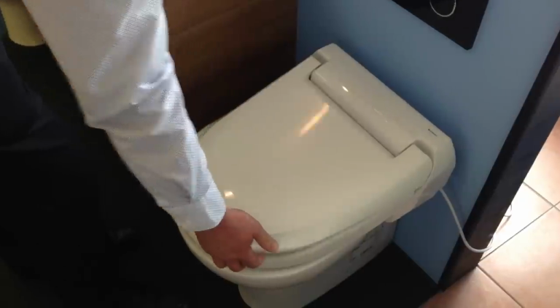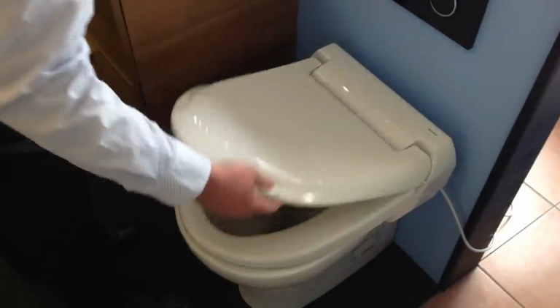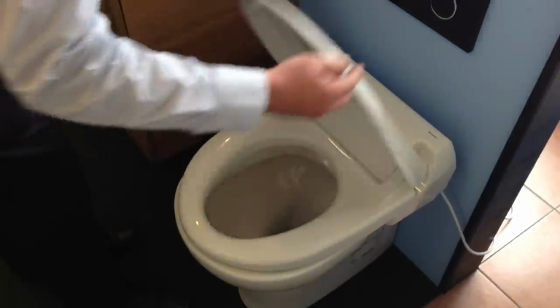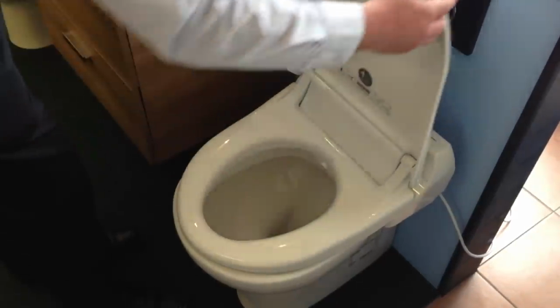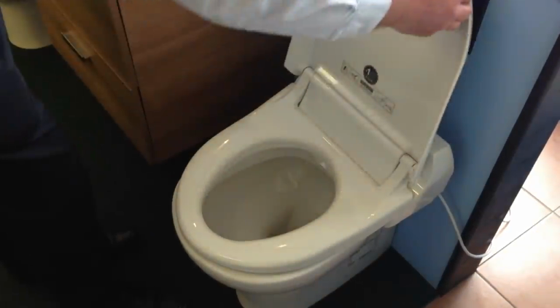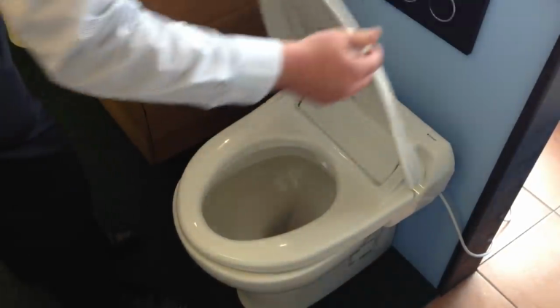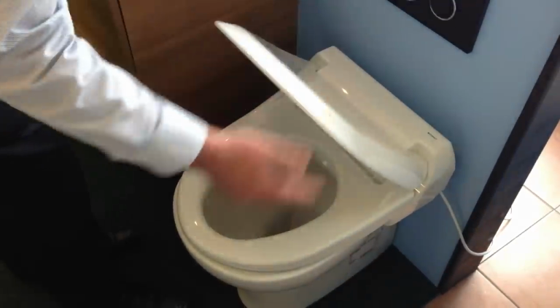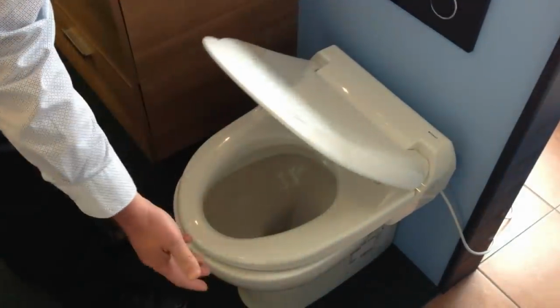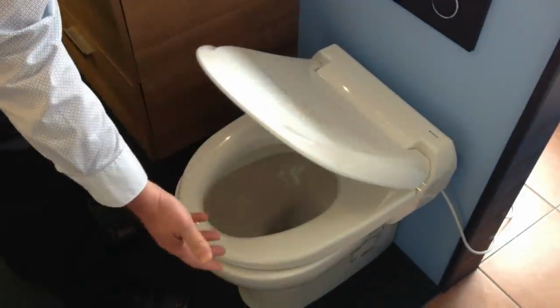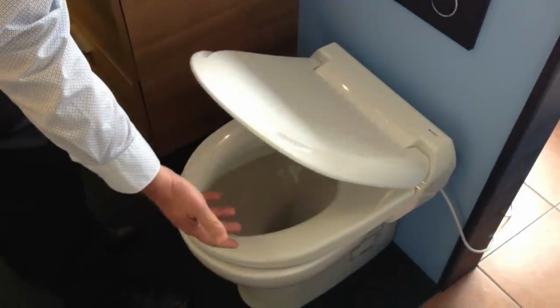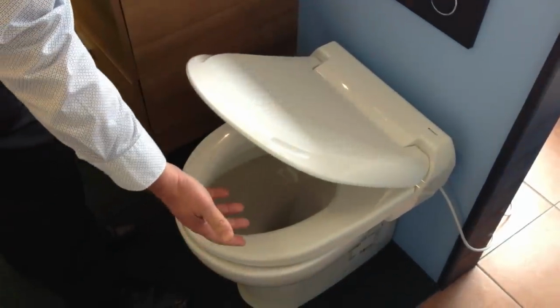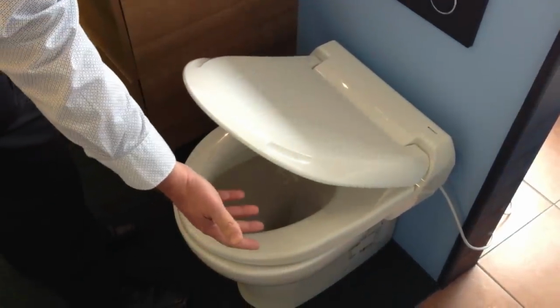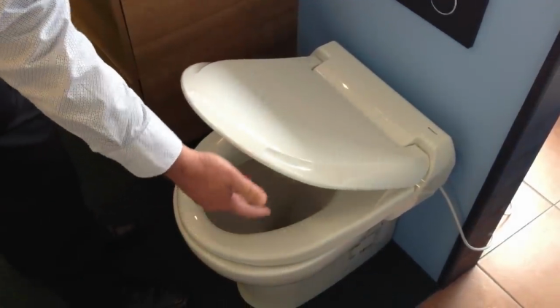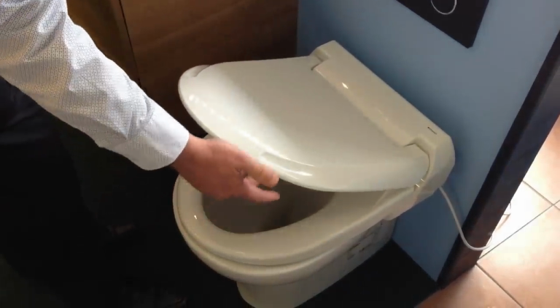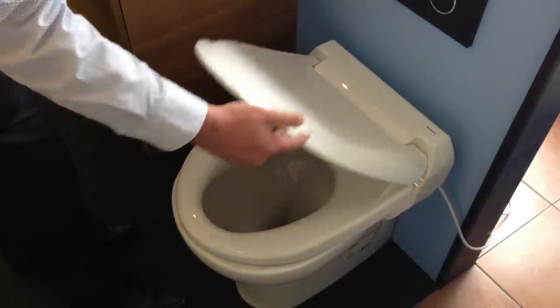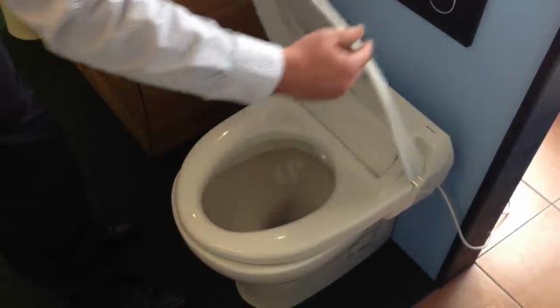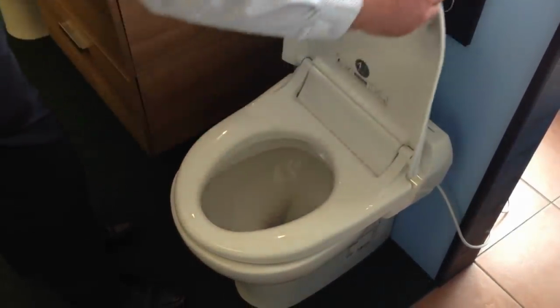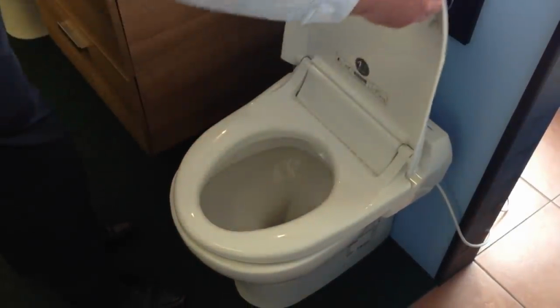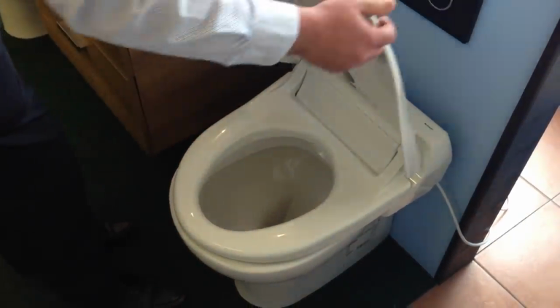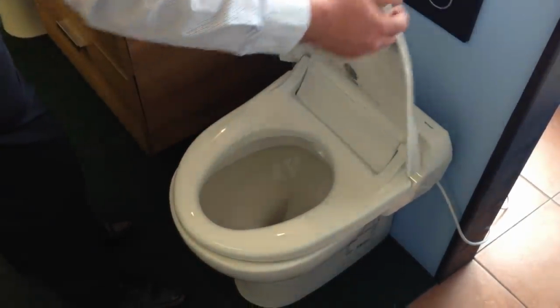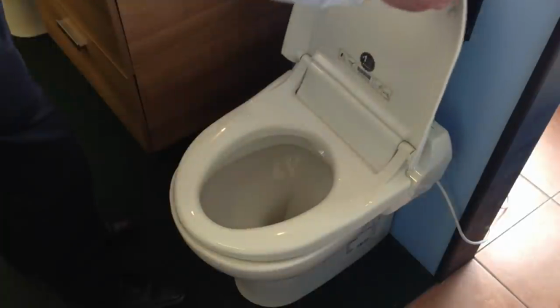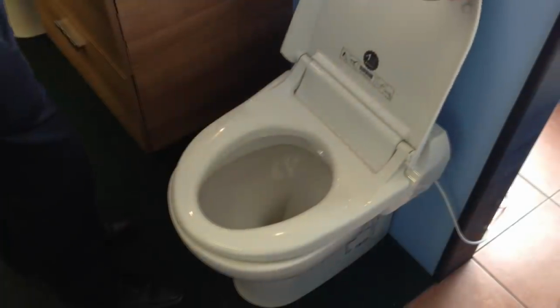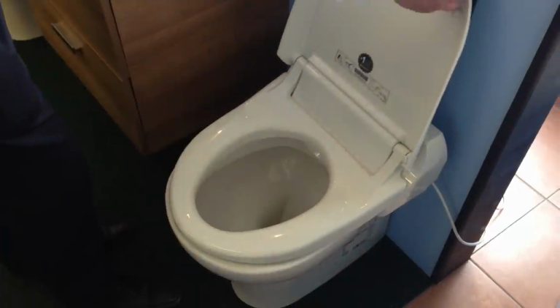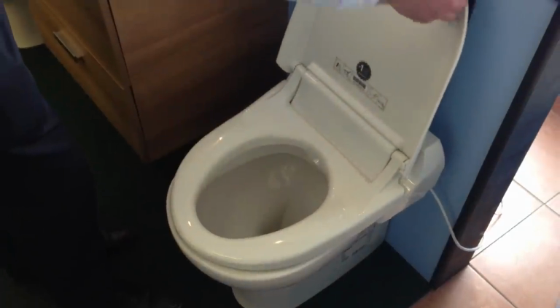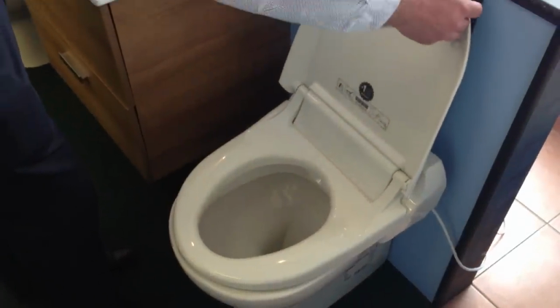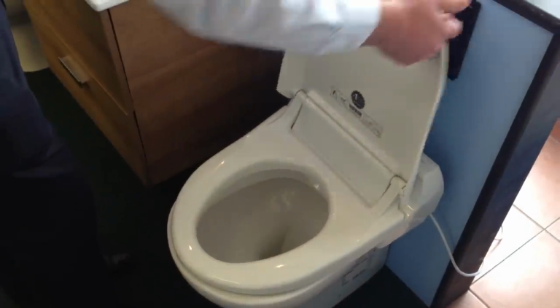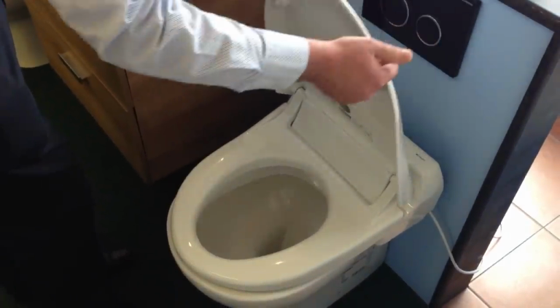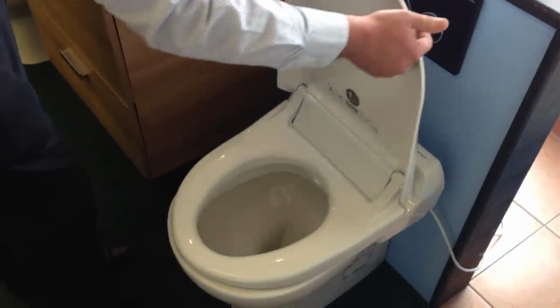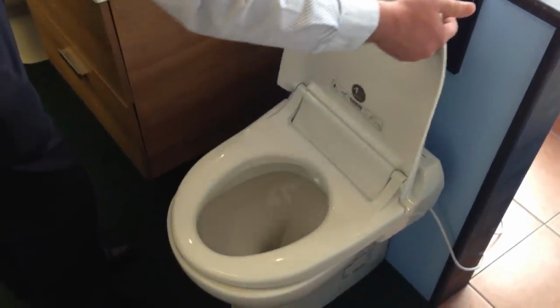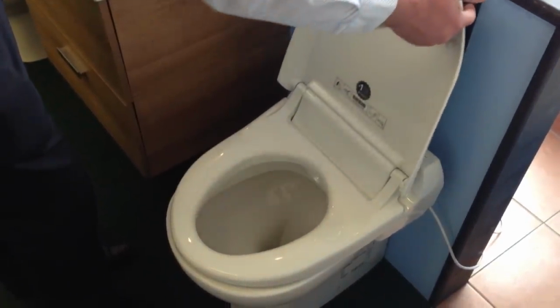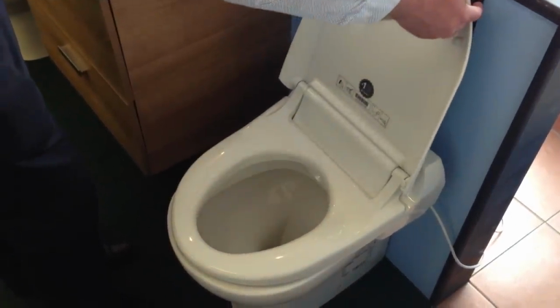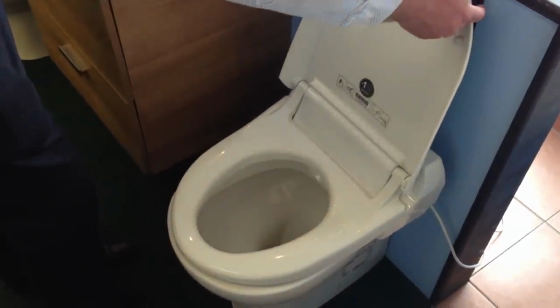Starting off on the toilet seat, it's a soft close. New for 2013 will be a soft open, so instead of it tapping against the wall, it will actually slowly open.